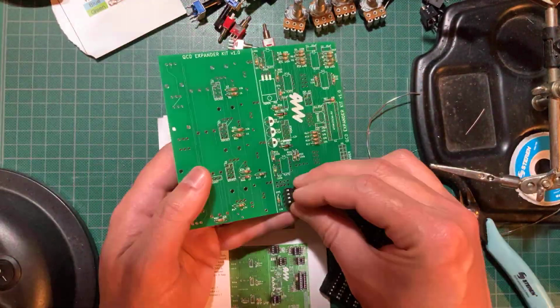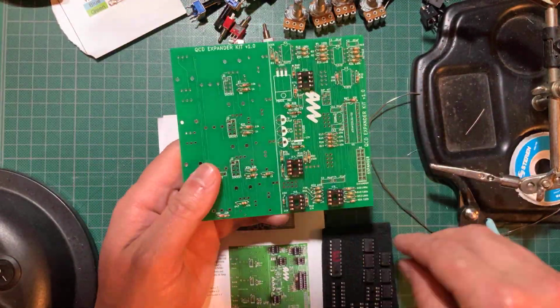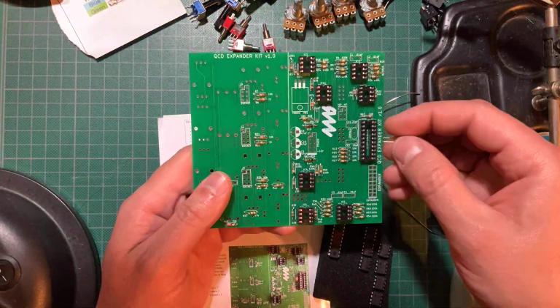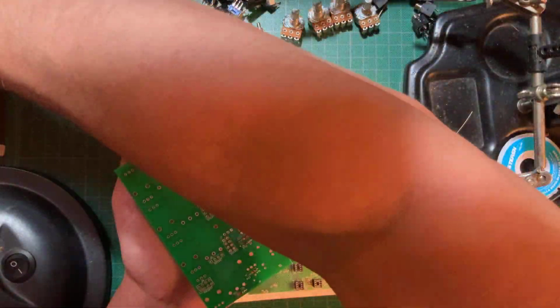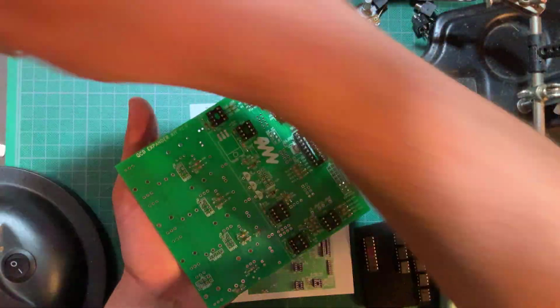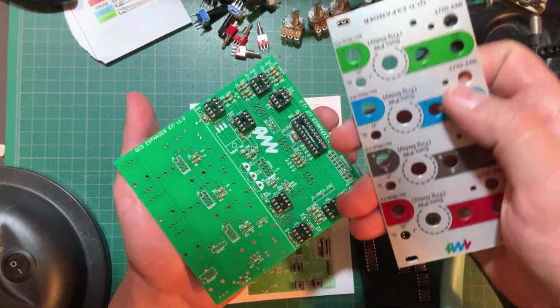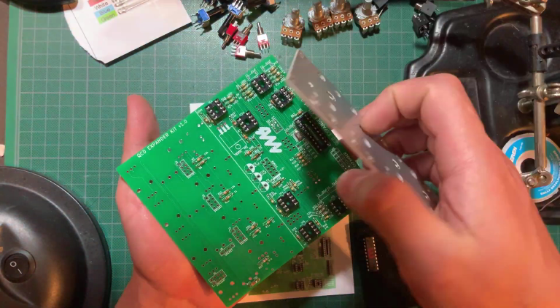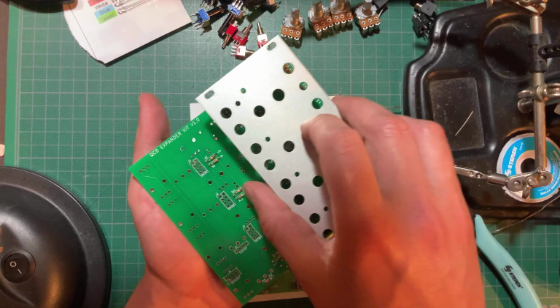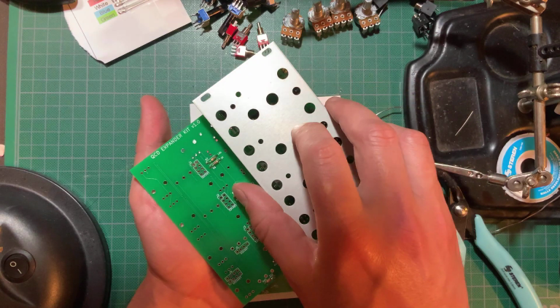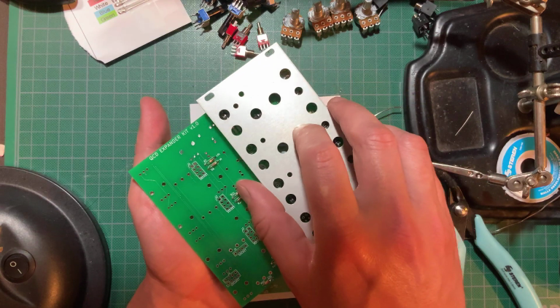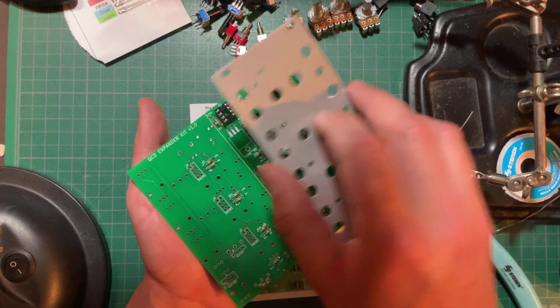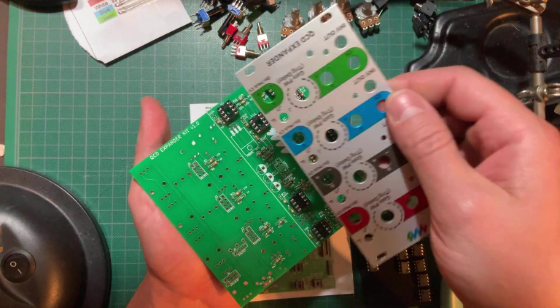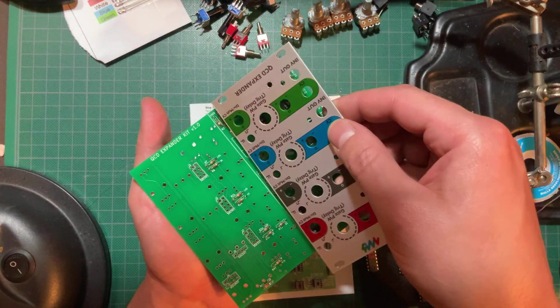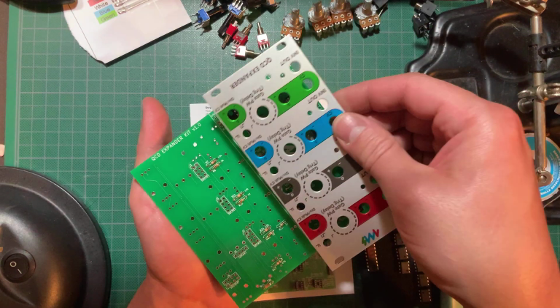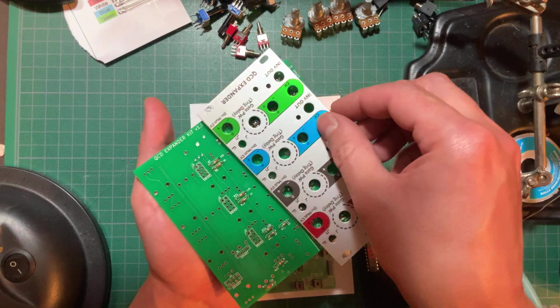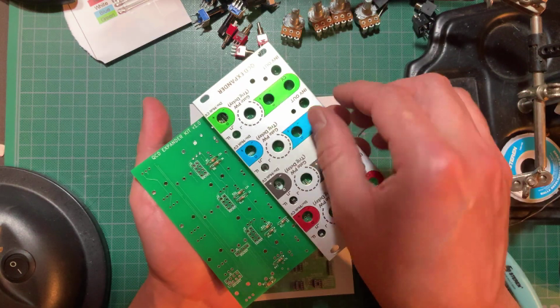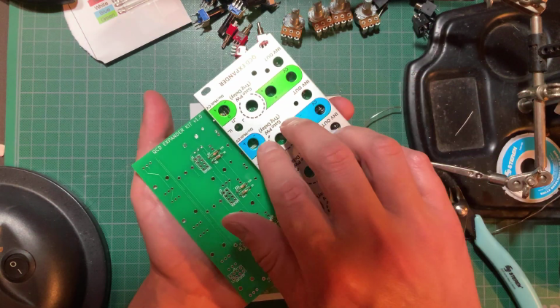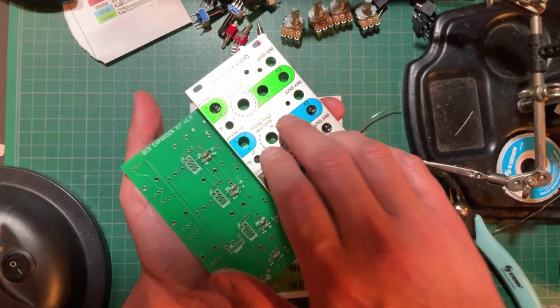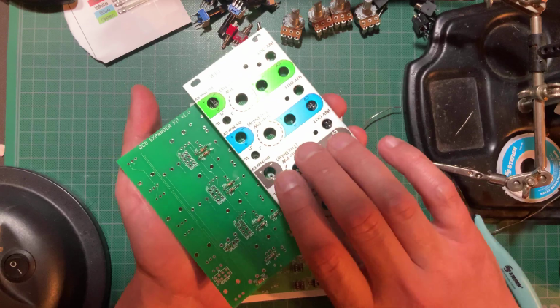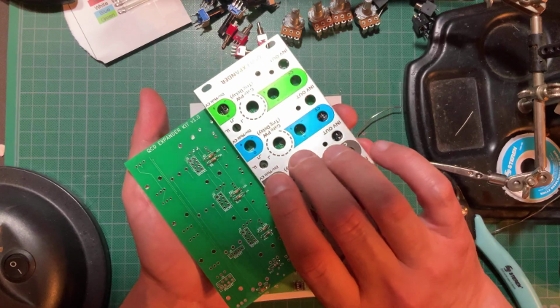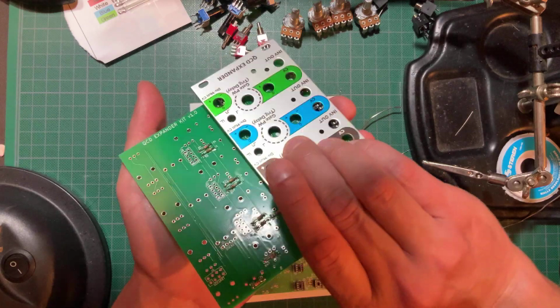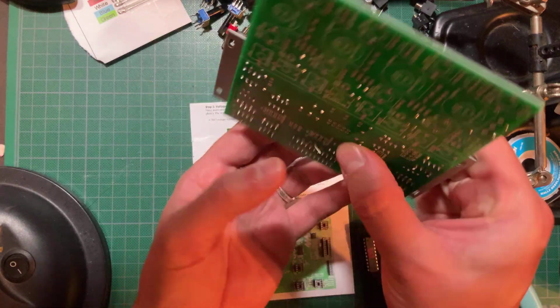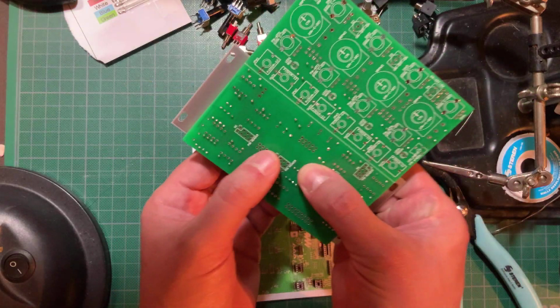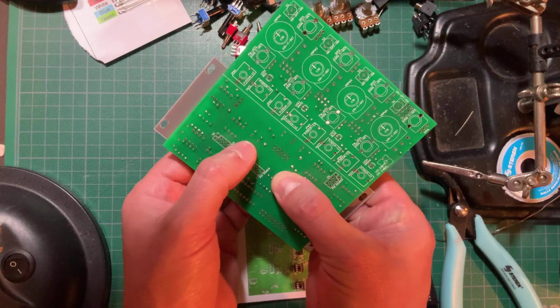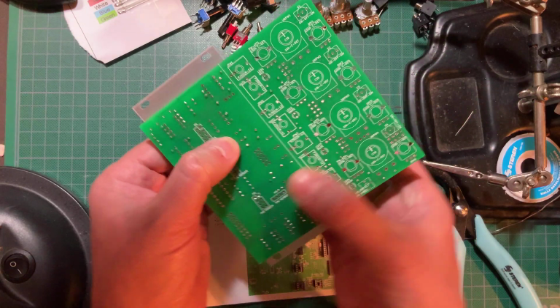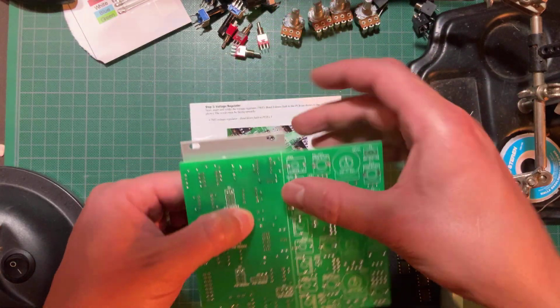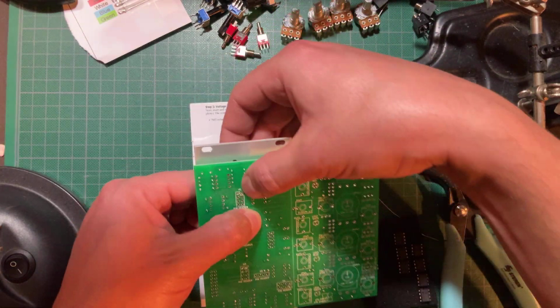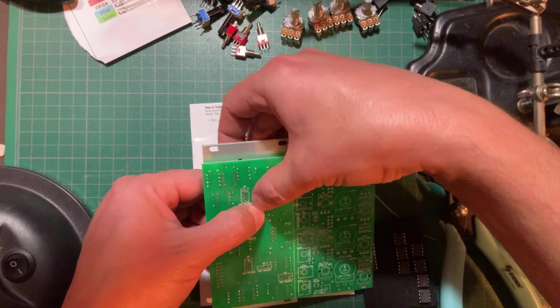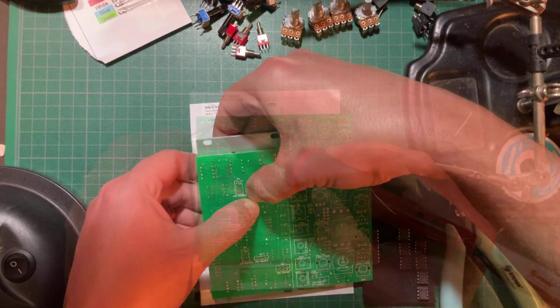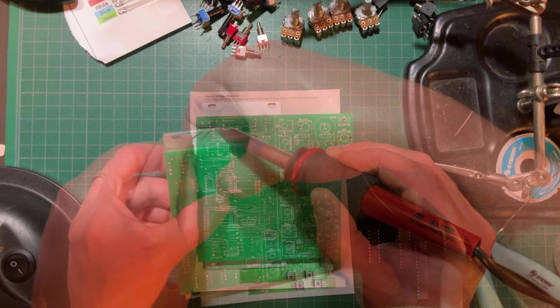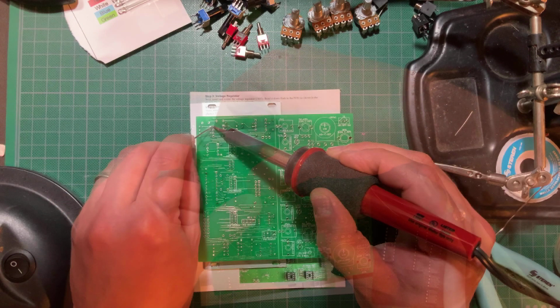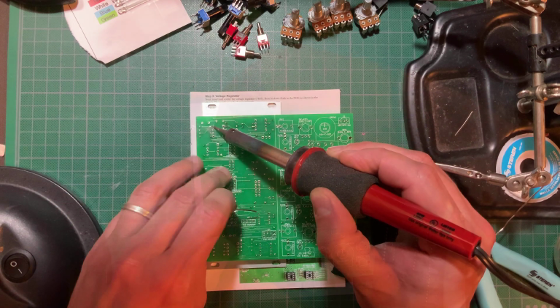Next up were the IC sockets and the timing crystal. I like to use the panel to keep the sockets in place as I turn the board around to solder. Make sure the notches on the sockets match the ones on the silkscreen, or you might plug an IC in backwards later on.